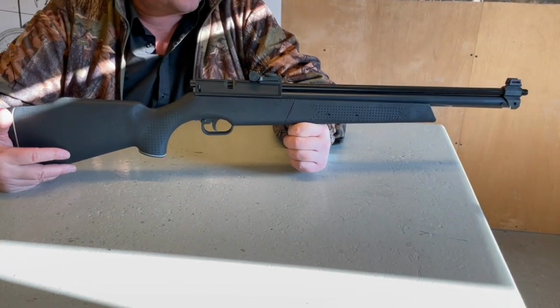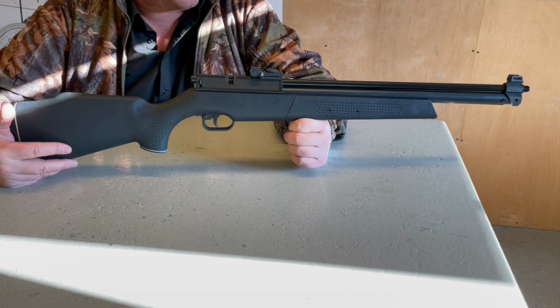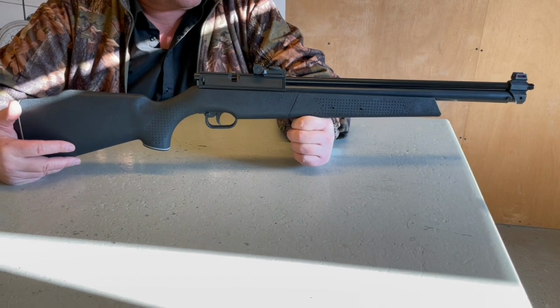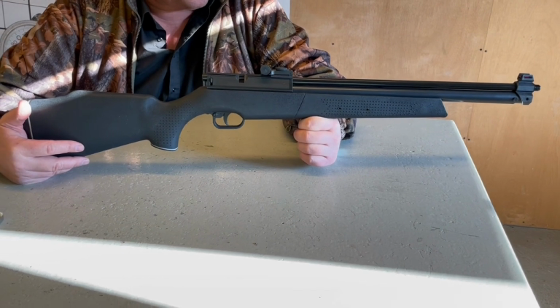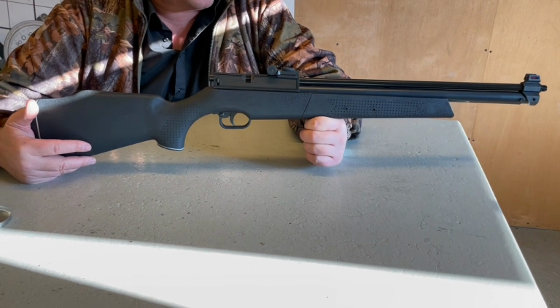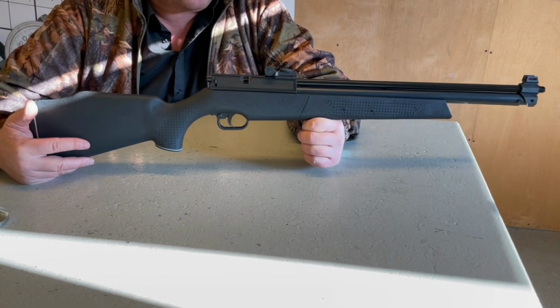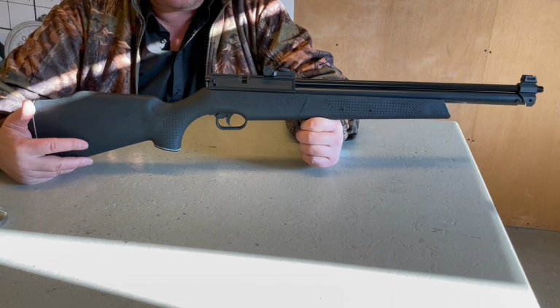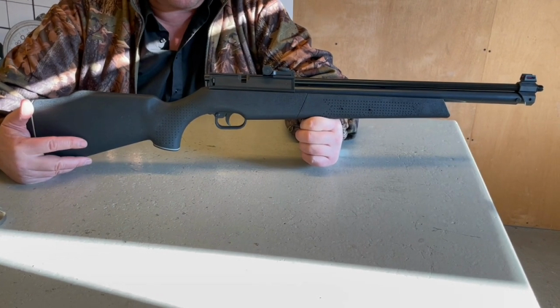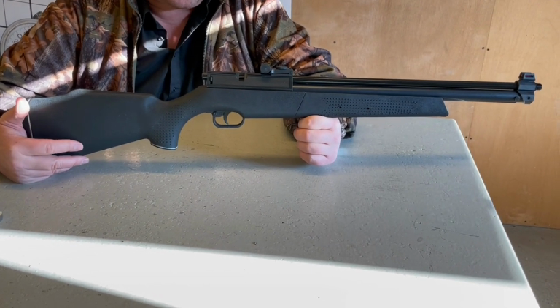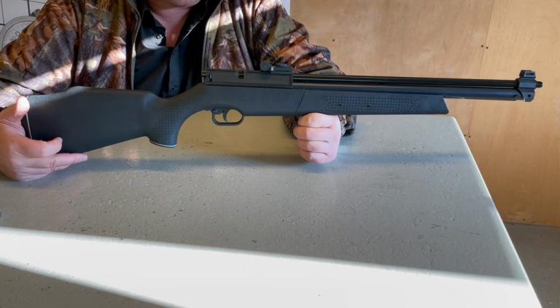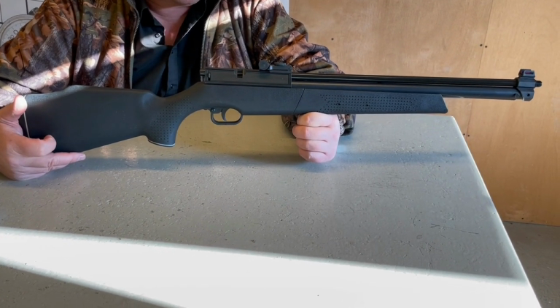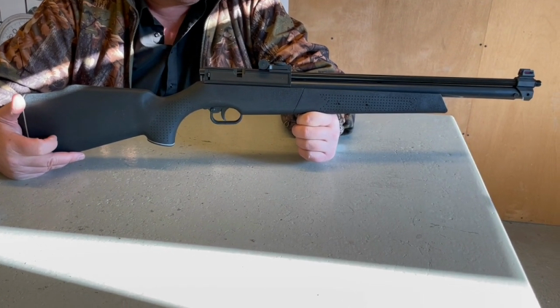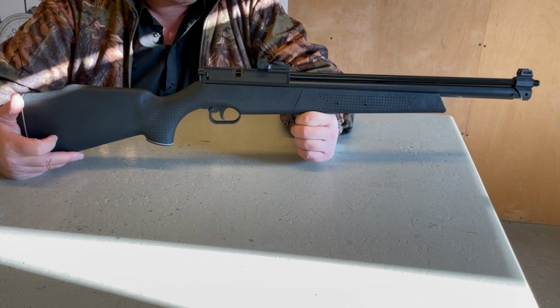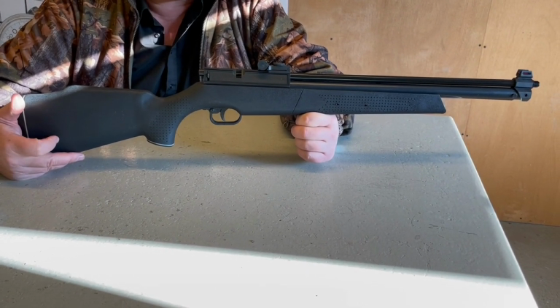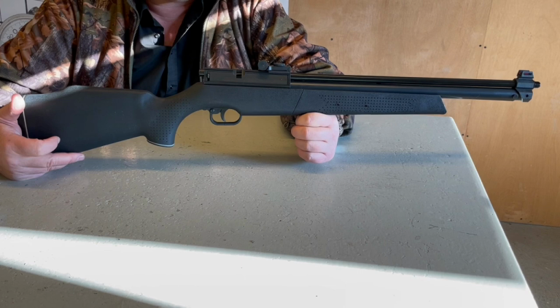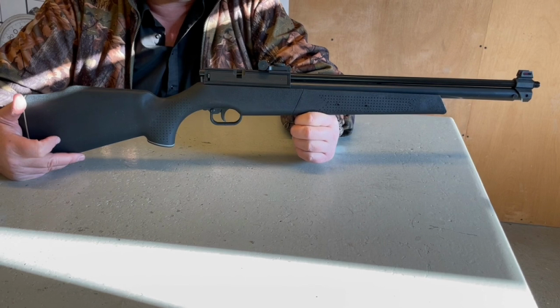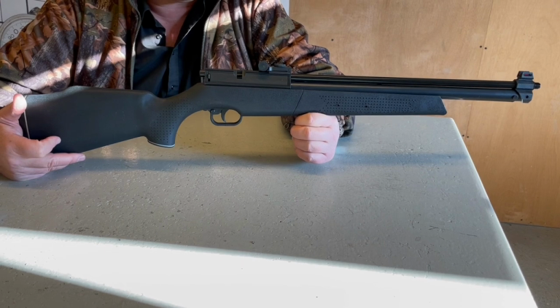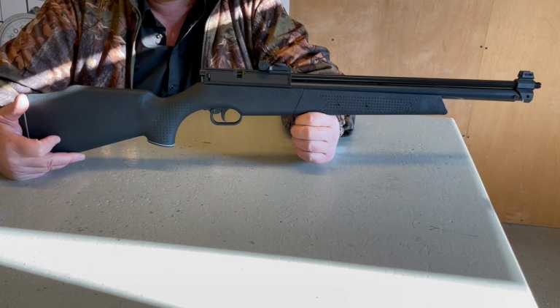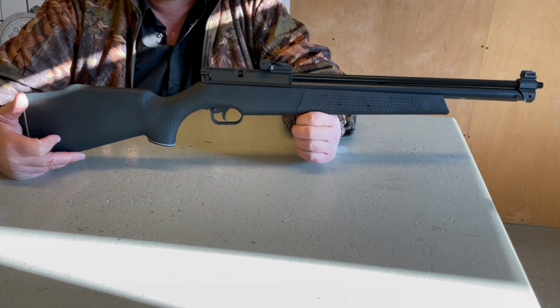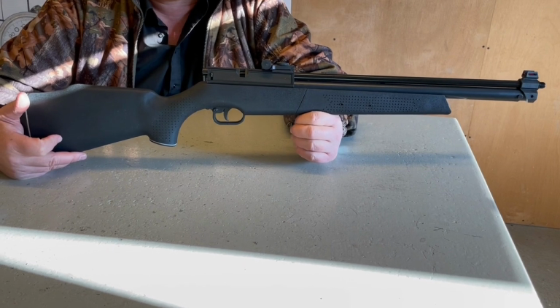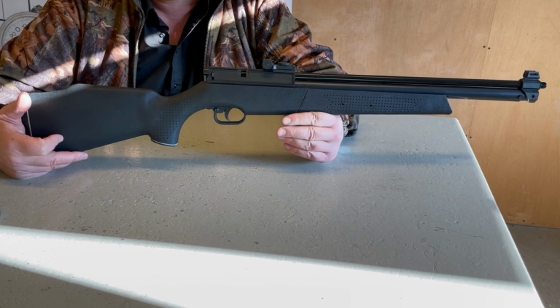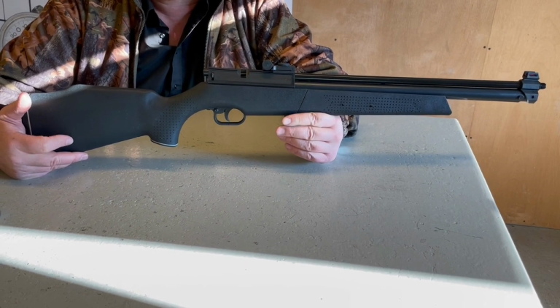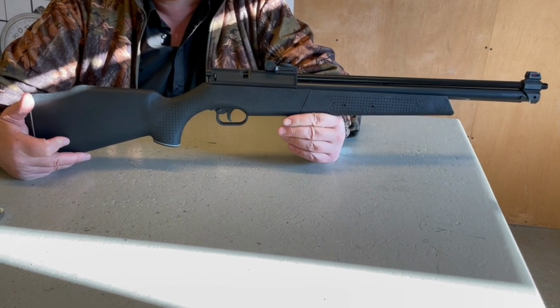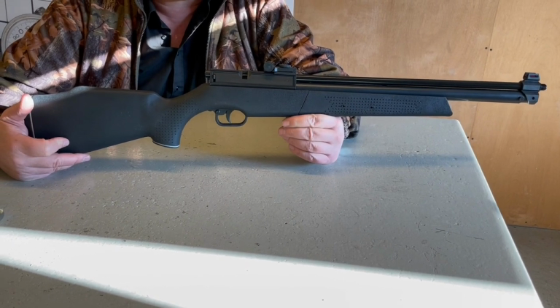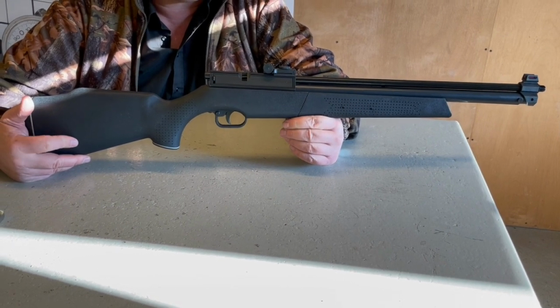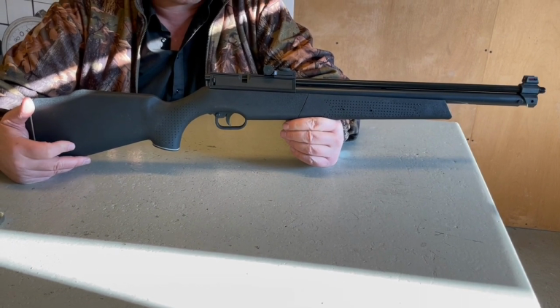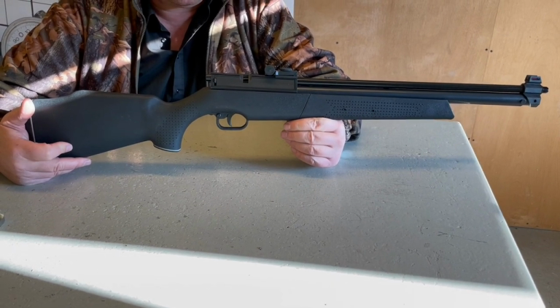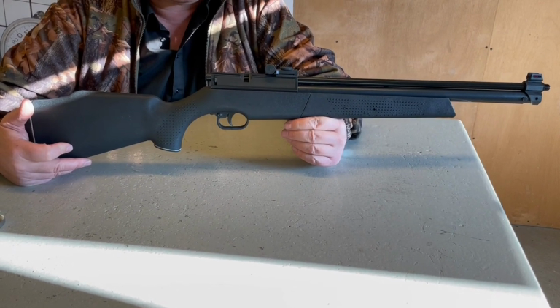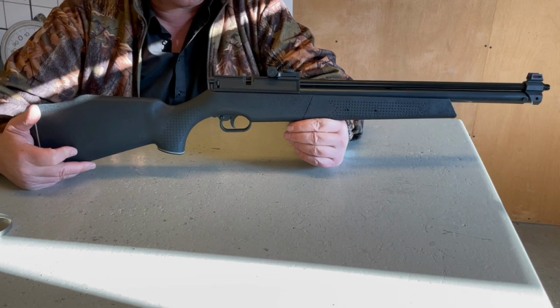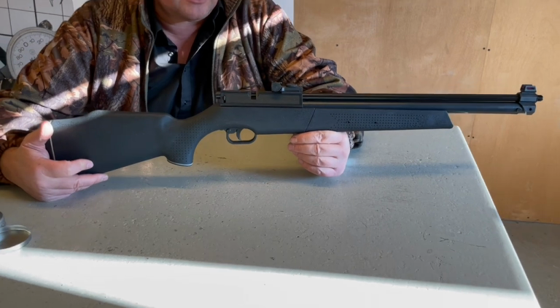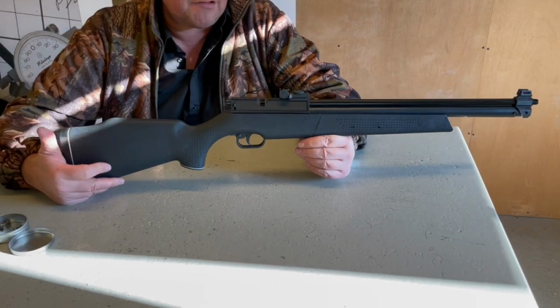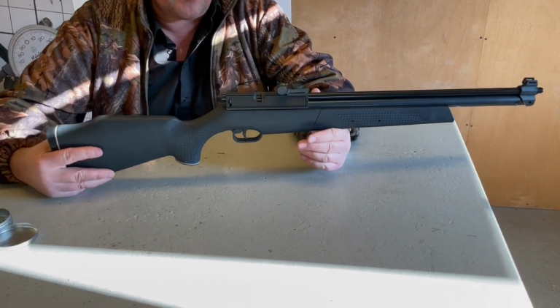A chap at the time, Dave Stevens, used to take them apart and rebuild them, and he was actually winning shoots with them. It's a pump-up, so it's obviously pneumatic, and you had really good accuracy from them.